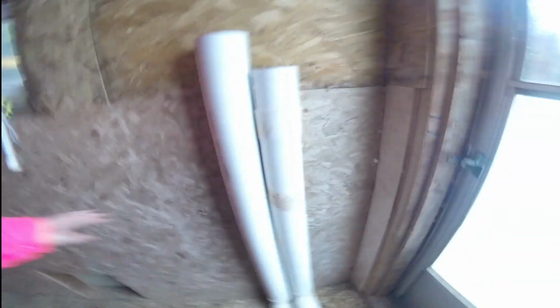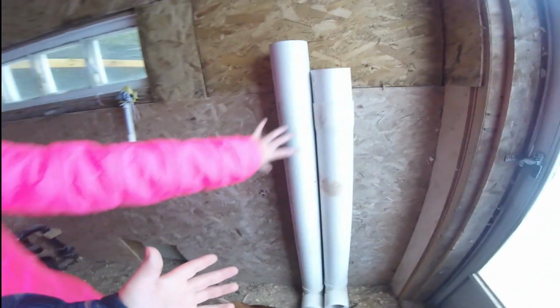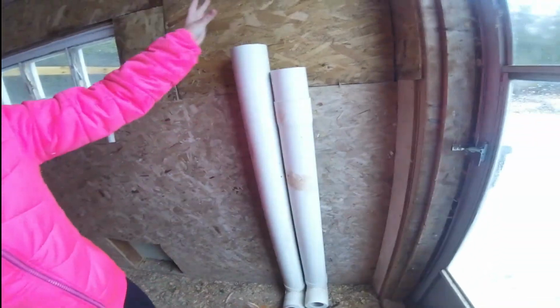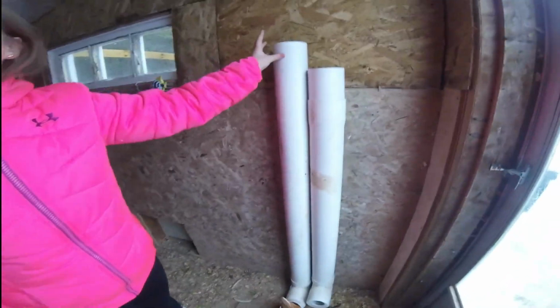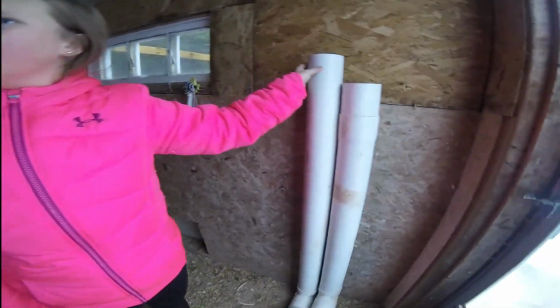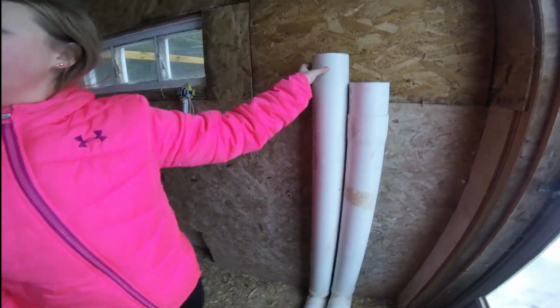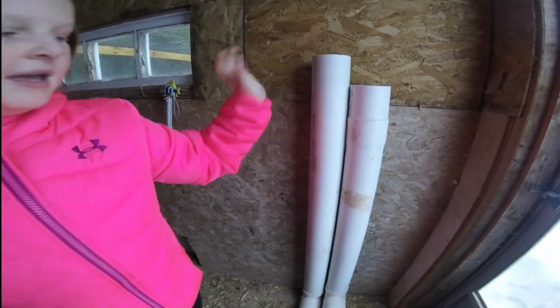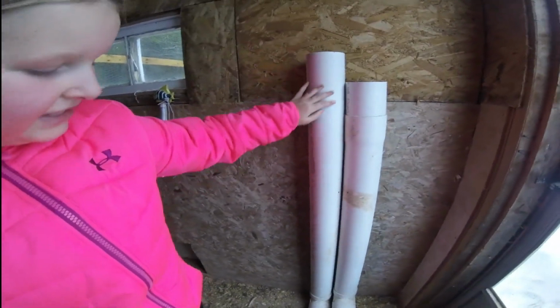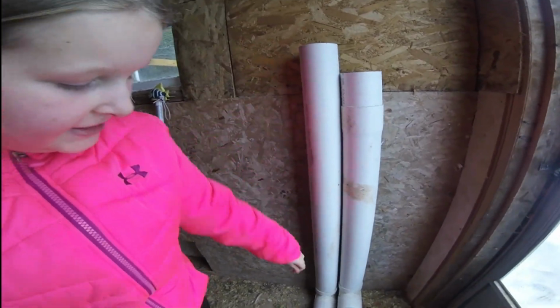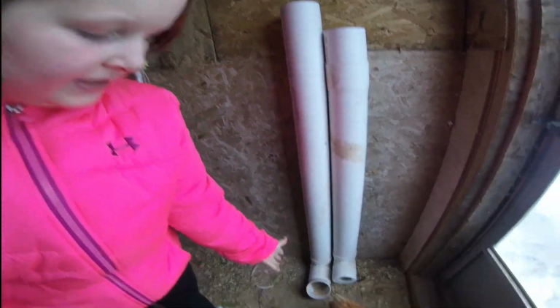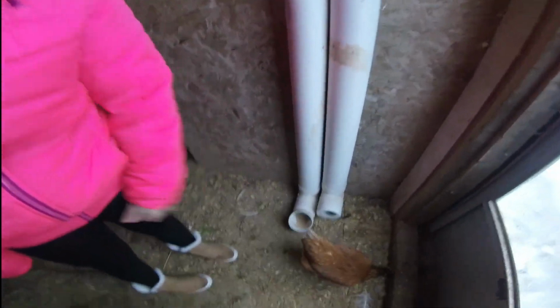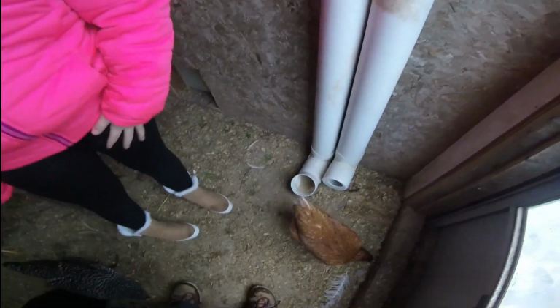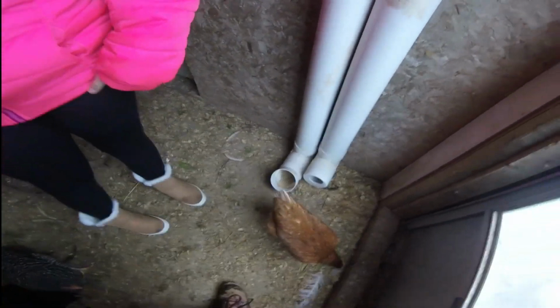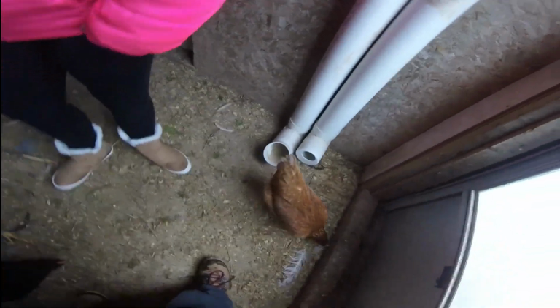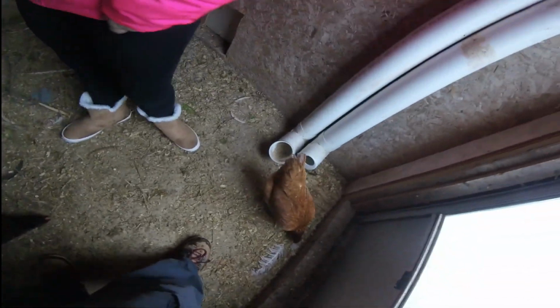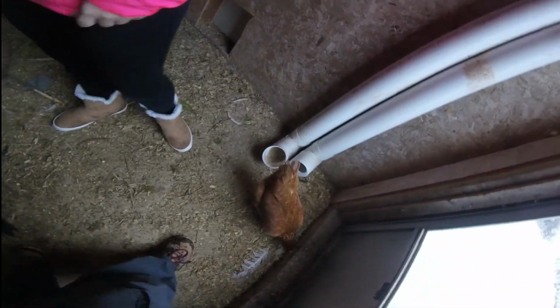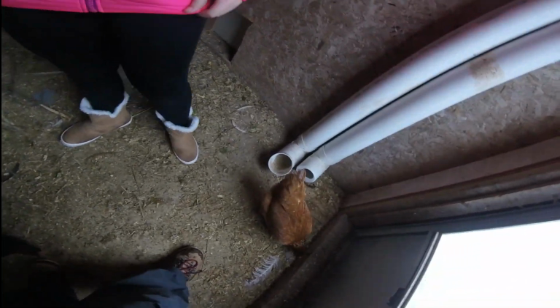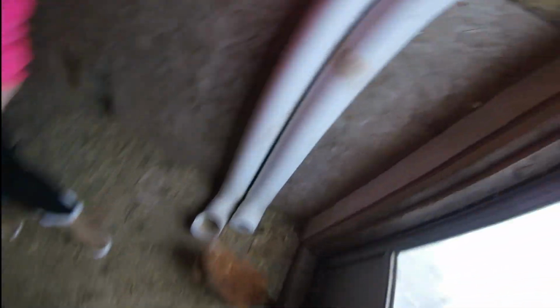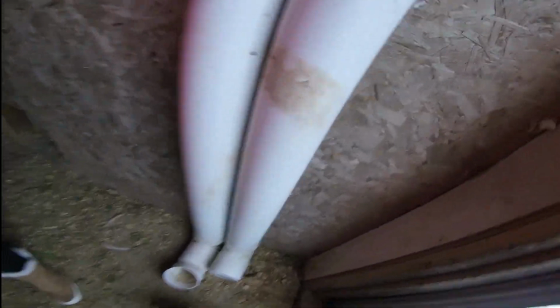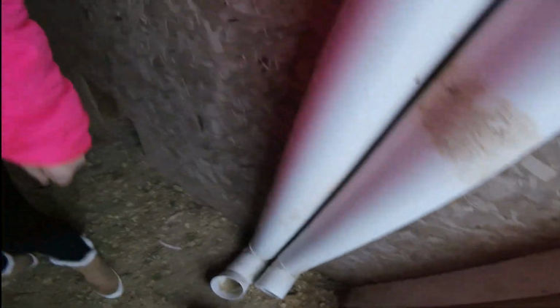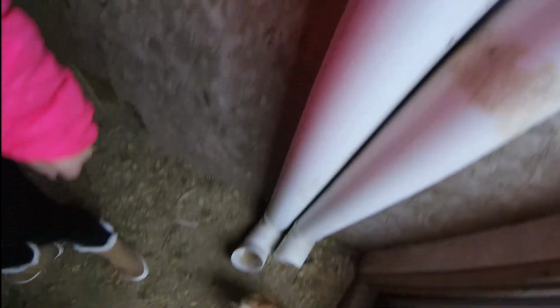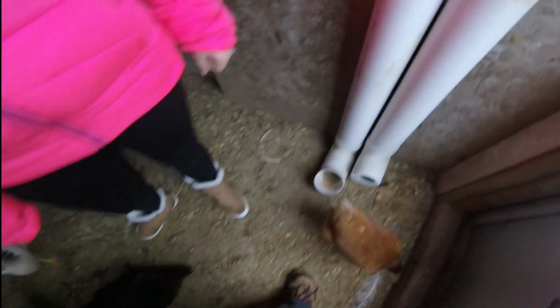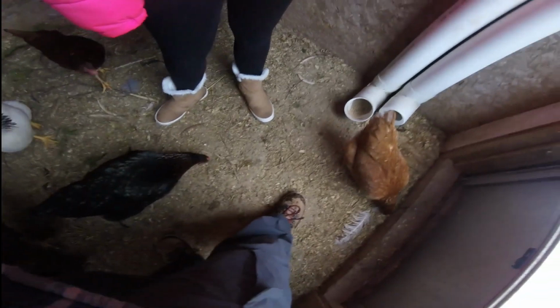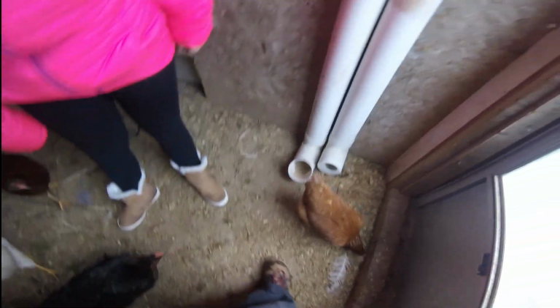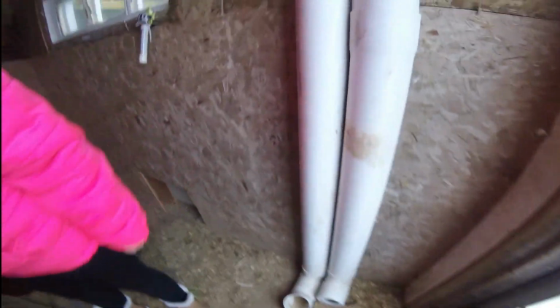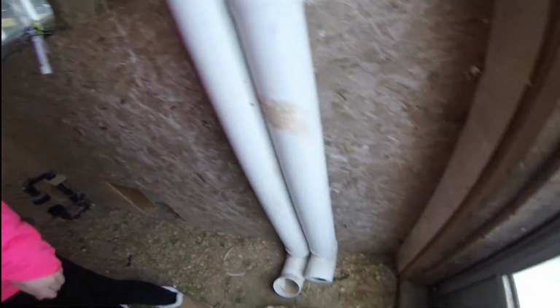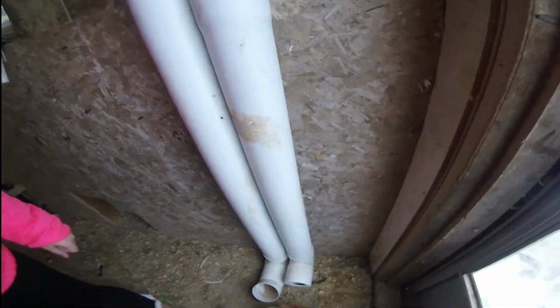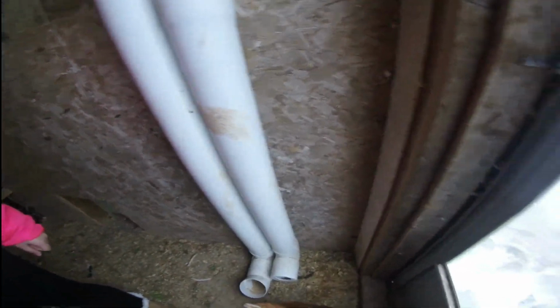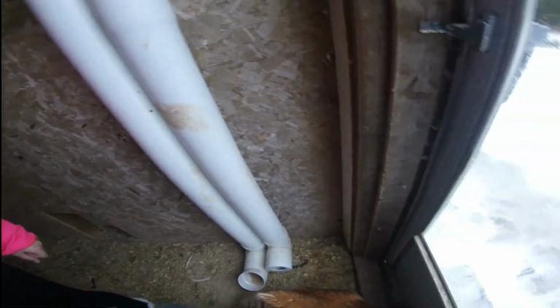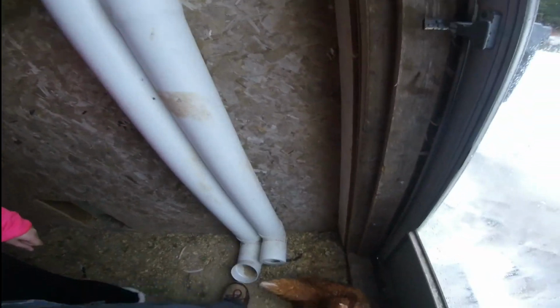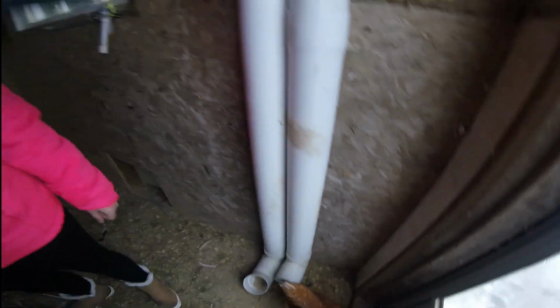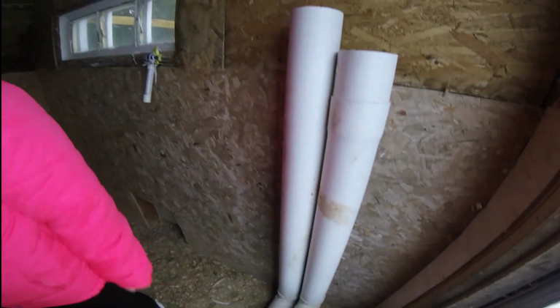So these are the feeders — they are made of PVC pipes and they come down like that. You can see they need to be filled up again; this one is empty but this one still has lots in it.